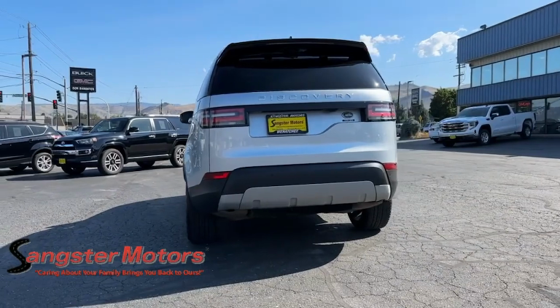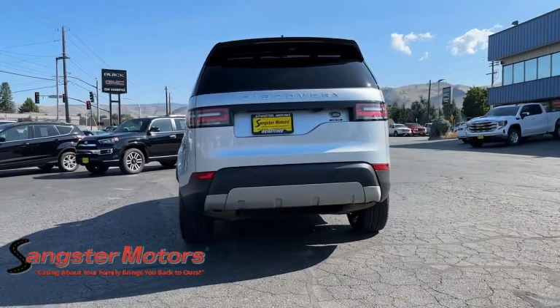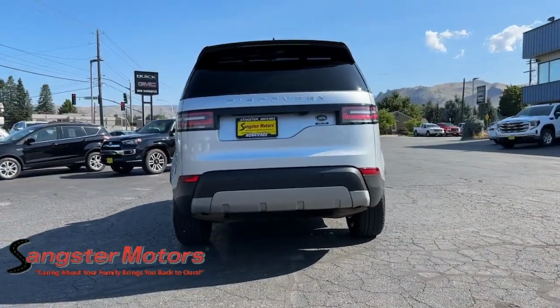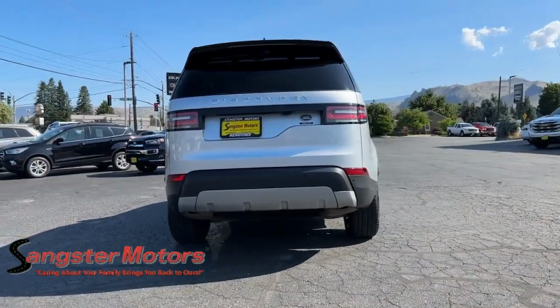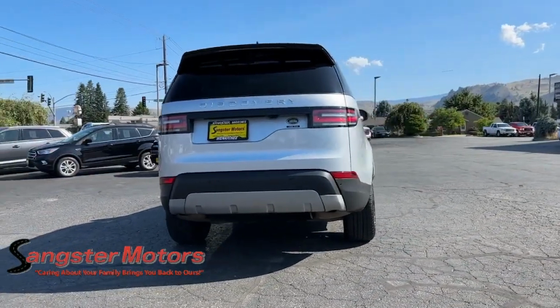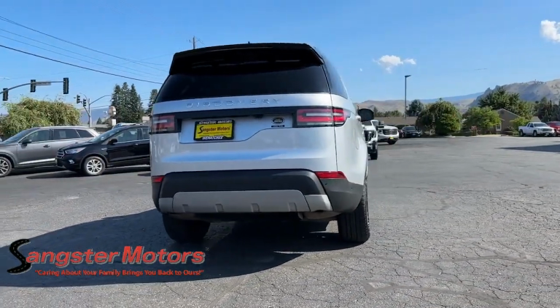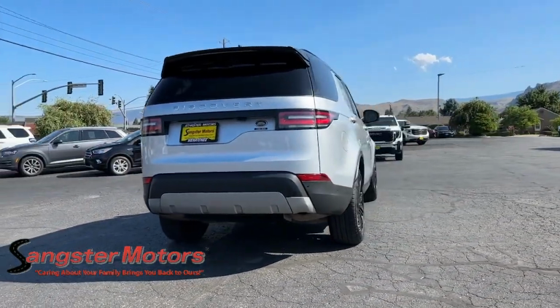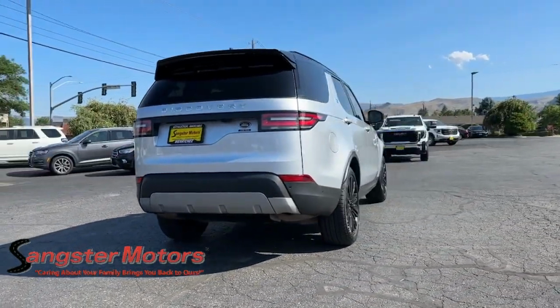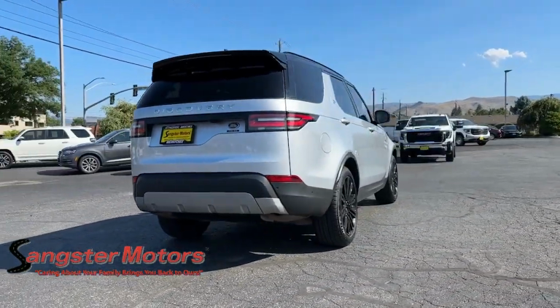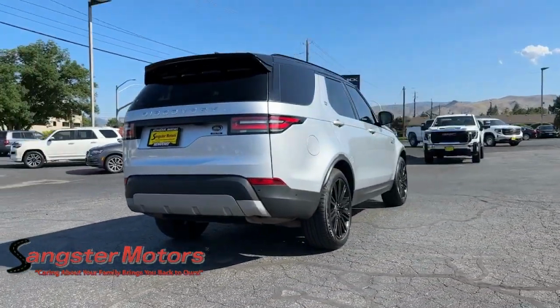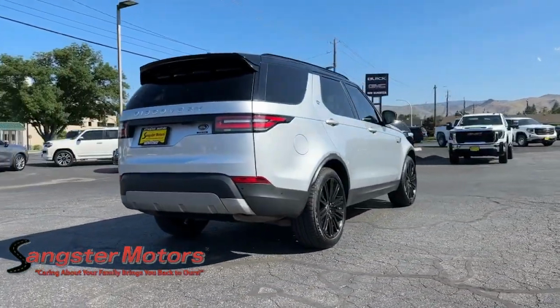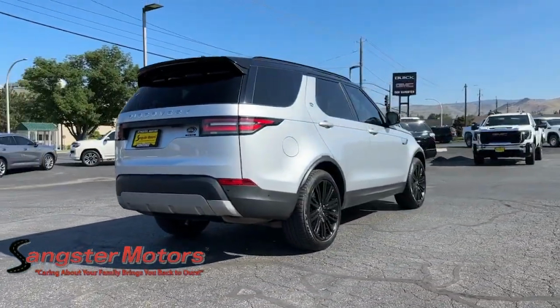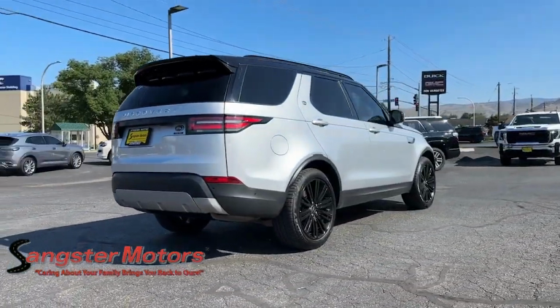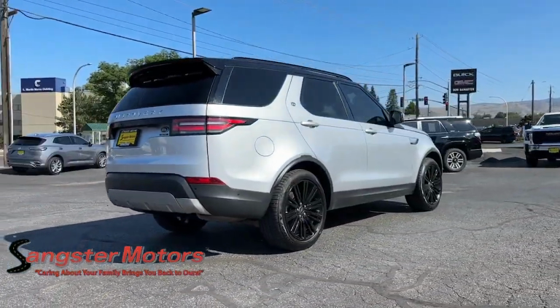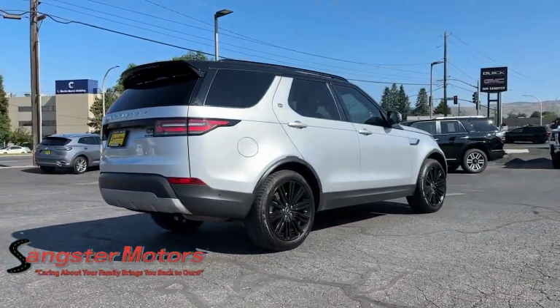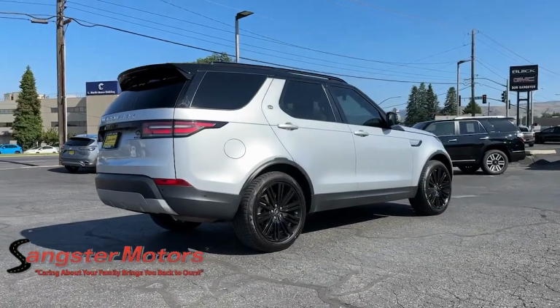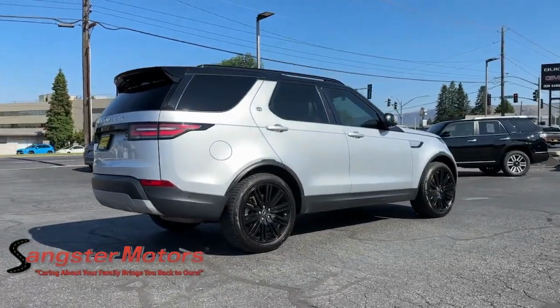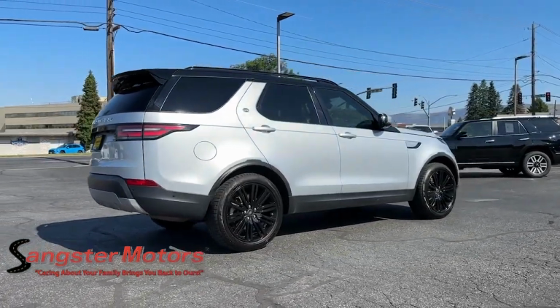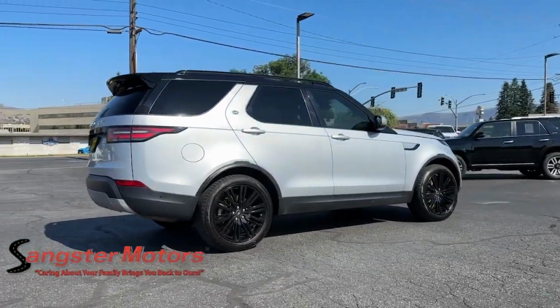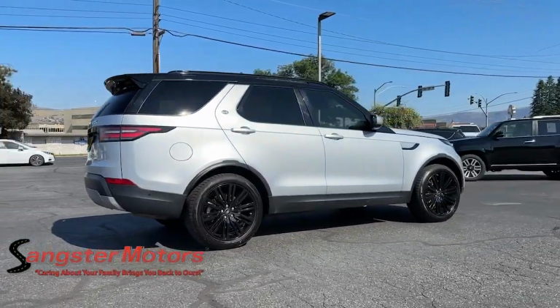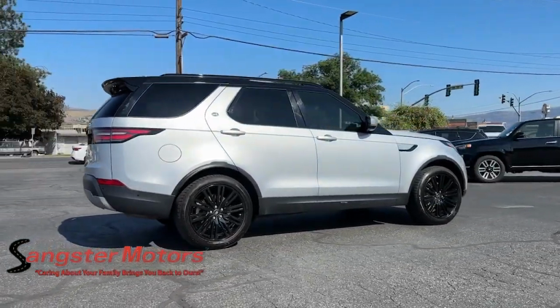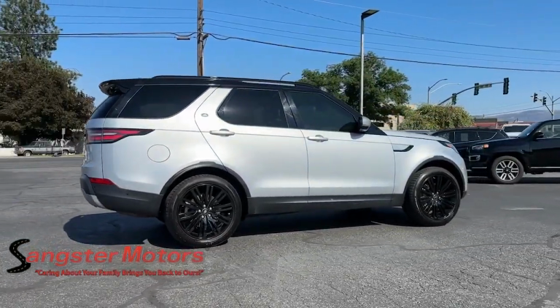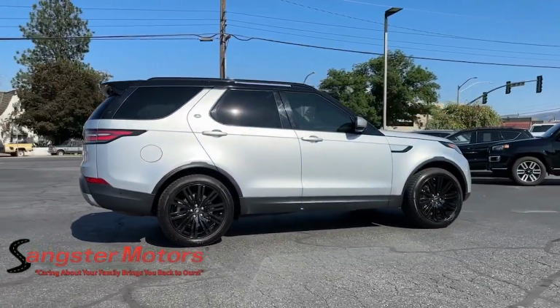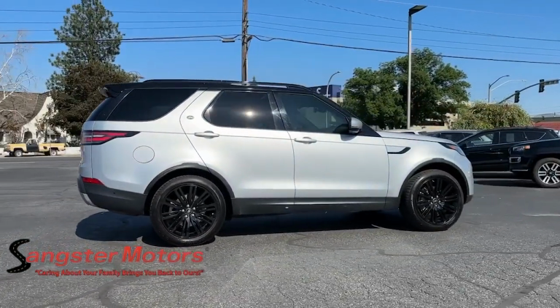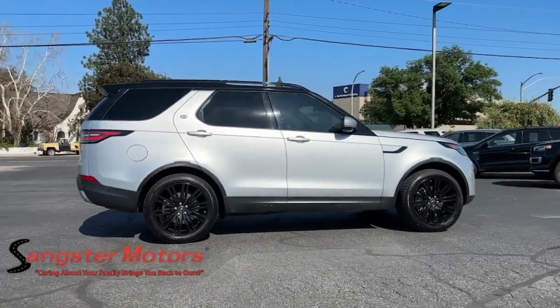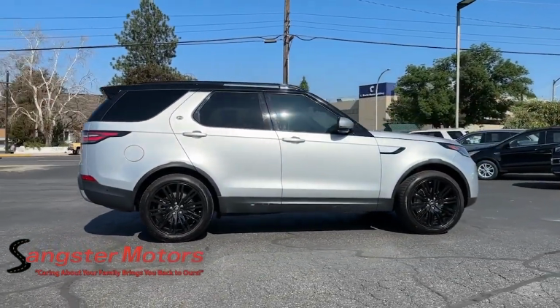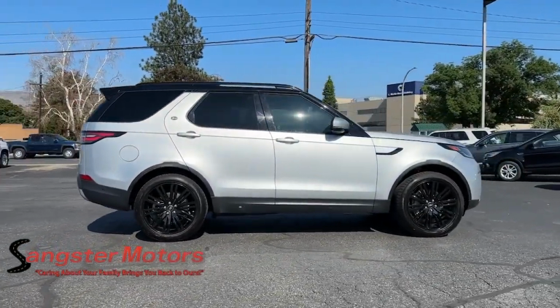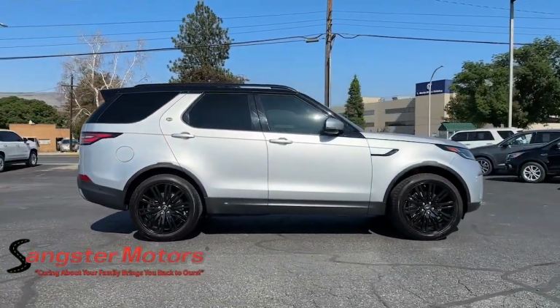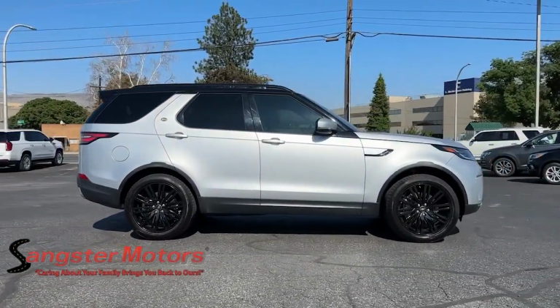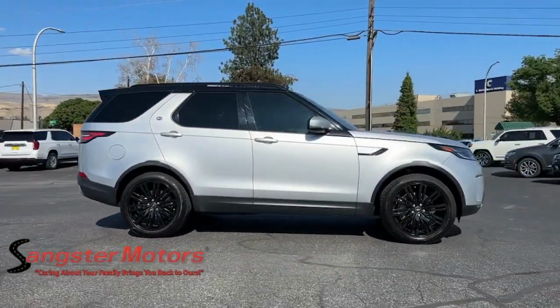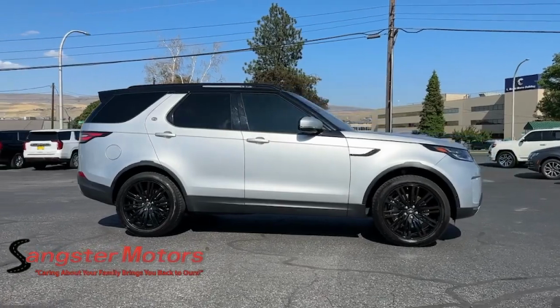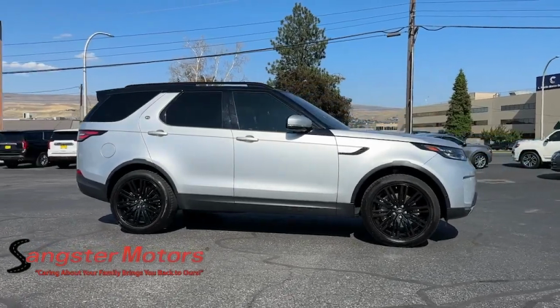From its high-end style and superior build quality to its suite of tech-savvy amenities and safety features, this remarkable full-size SUV will exceed every expectation.